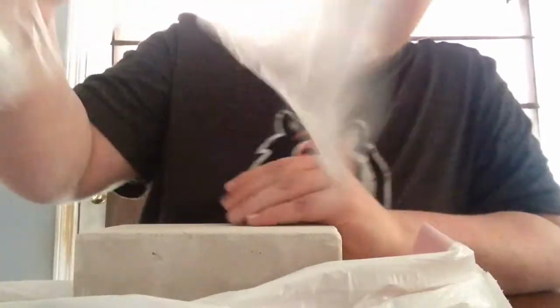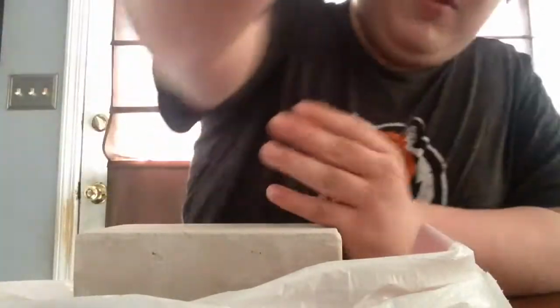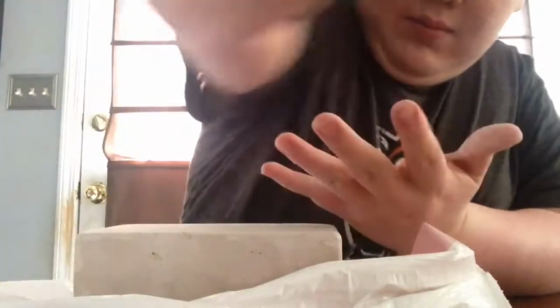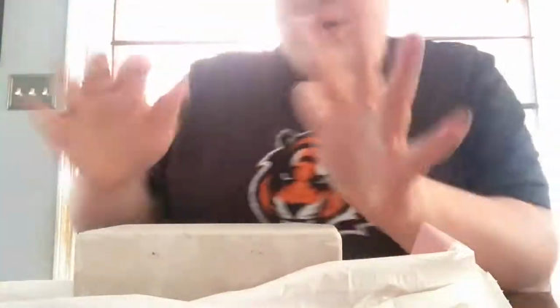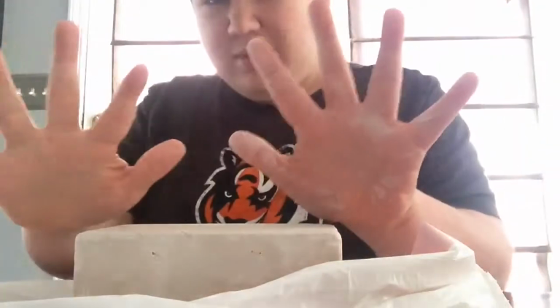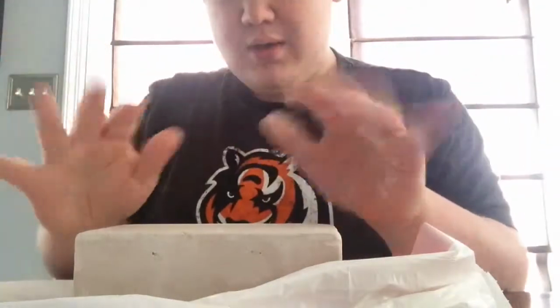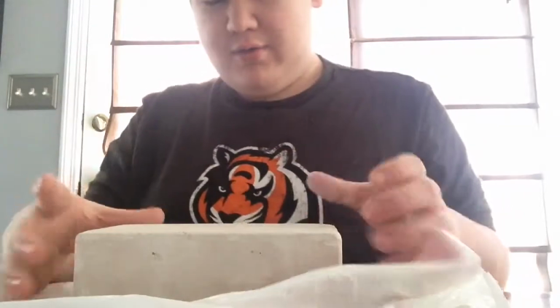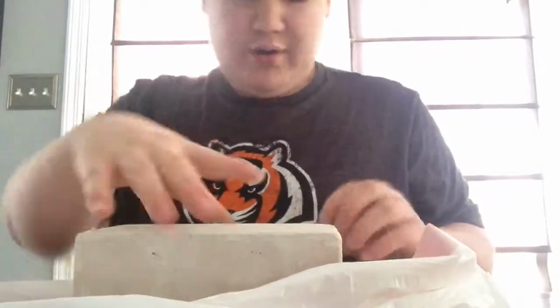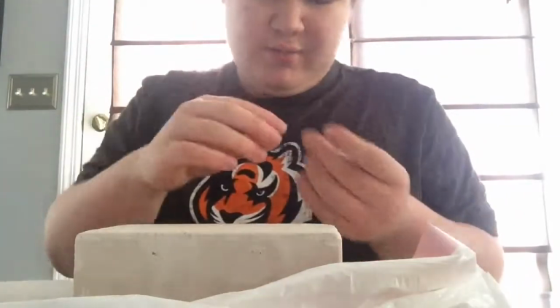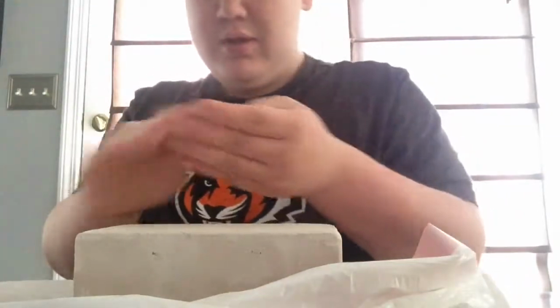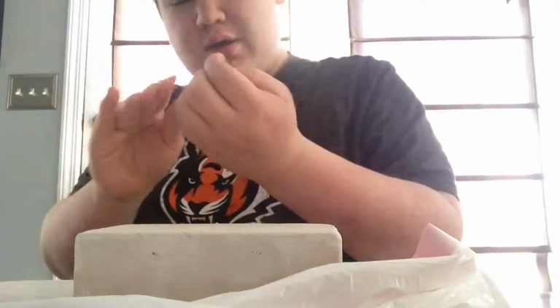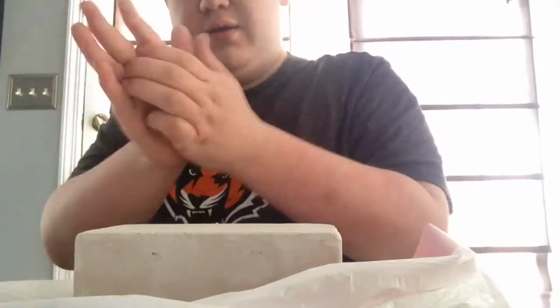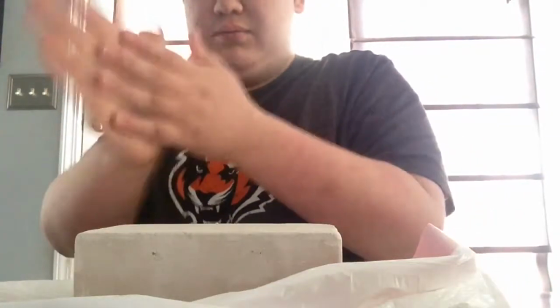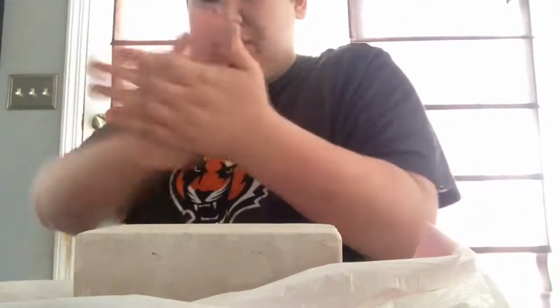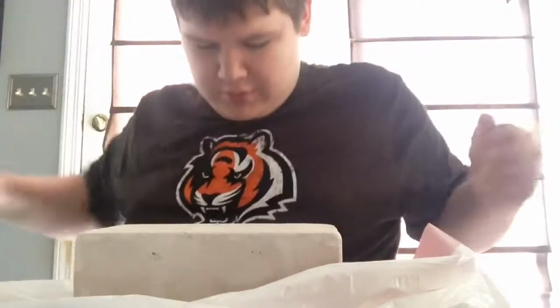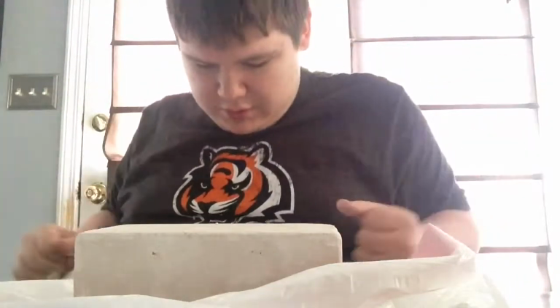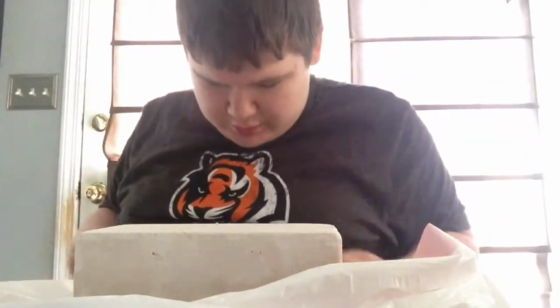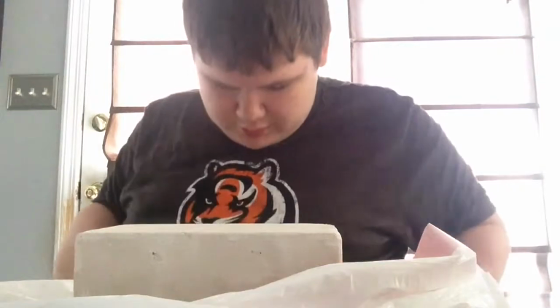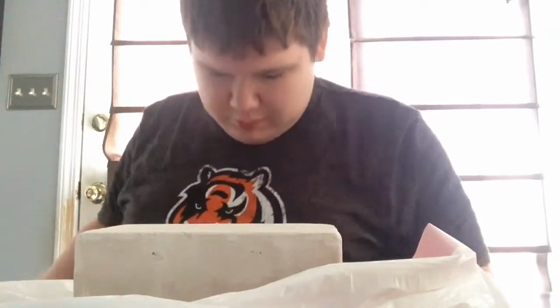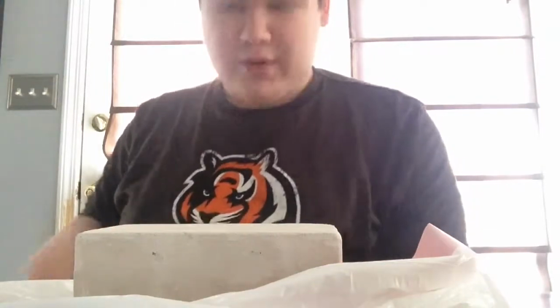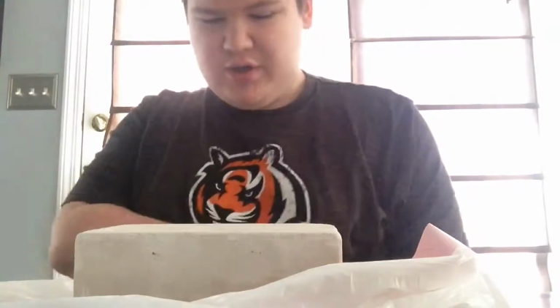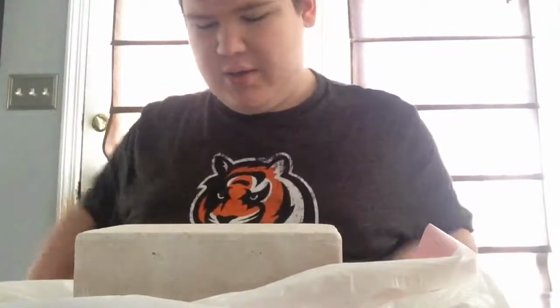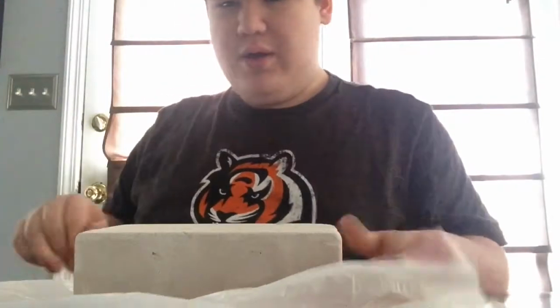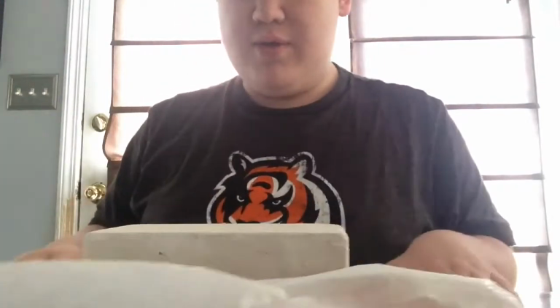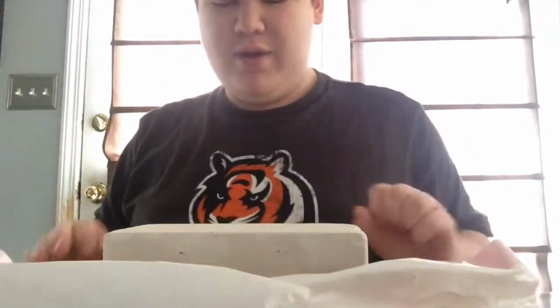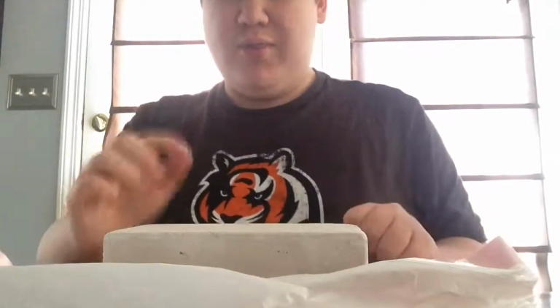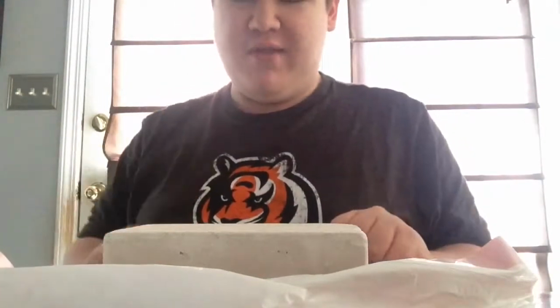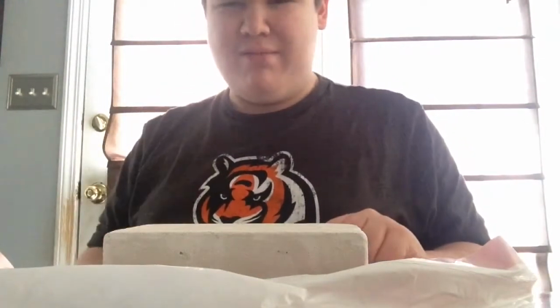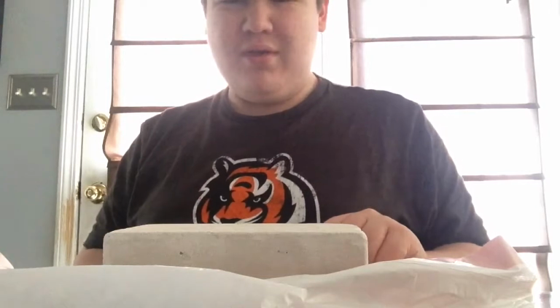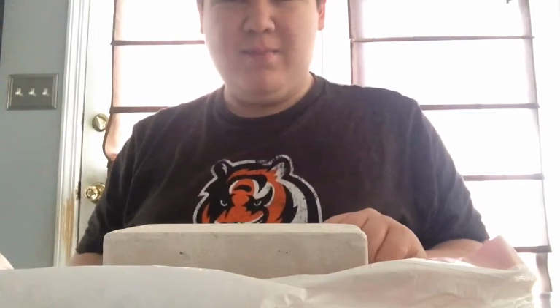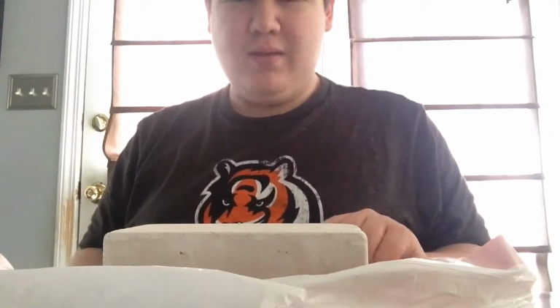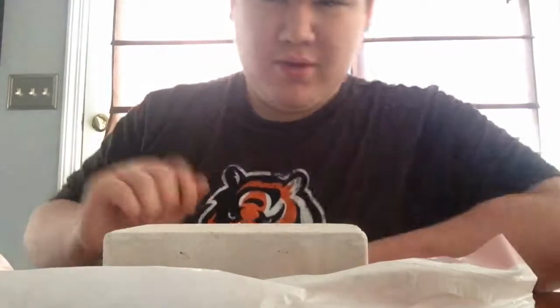I'm going to pick this down — look at that, hands are all dirty. I don't want to get my shirt dirty, so anyway I'm going to put this on a time lapse. Alright? See ya.